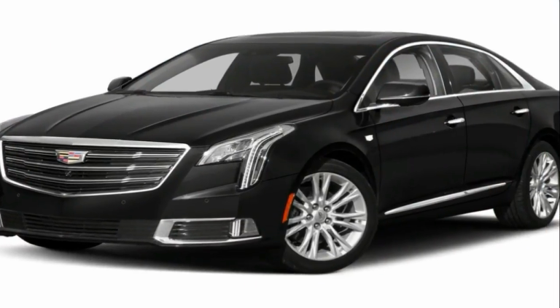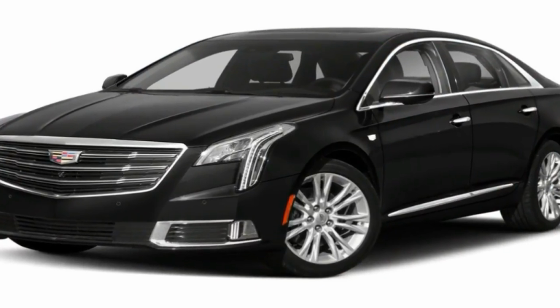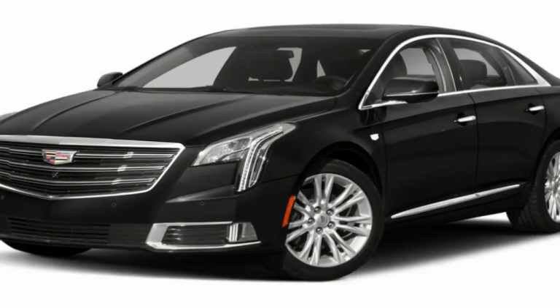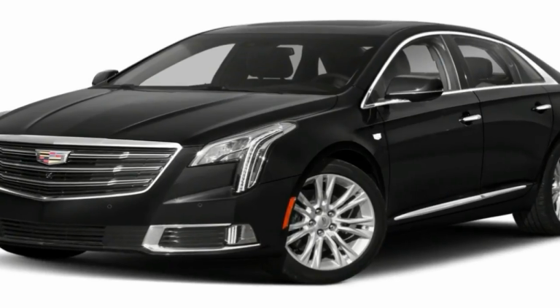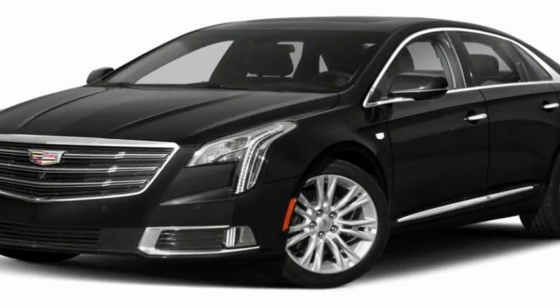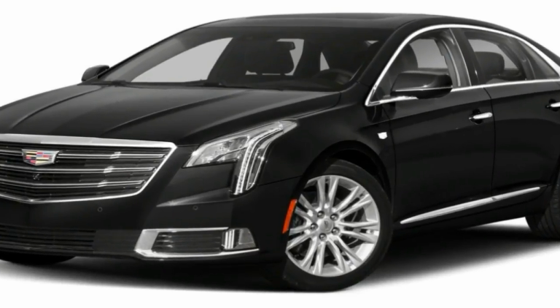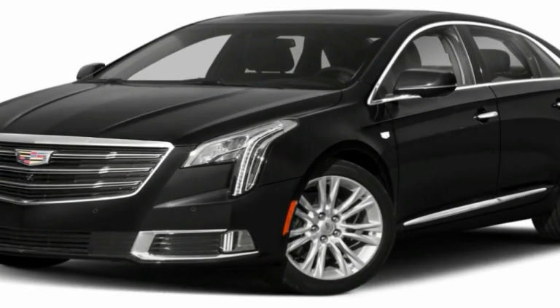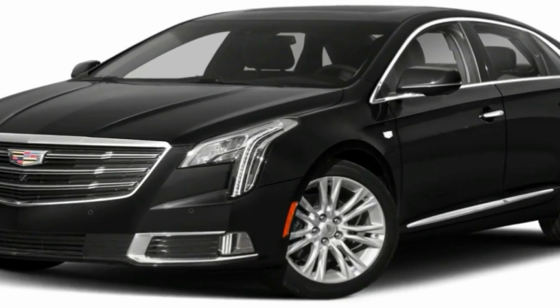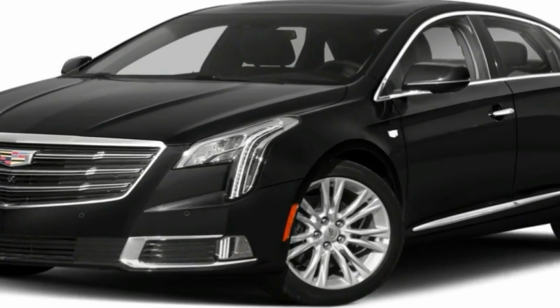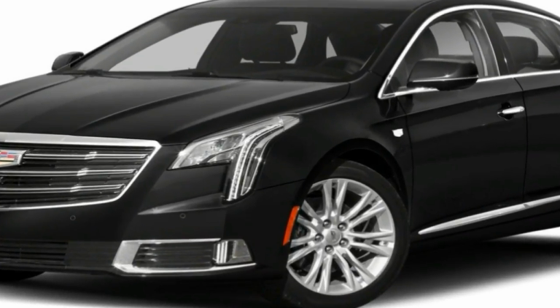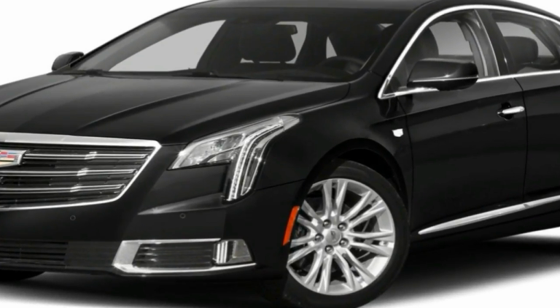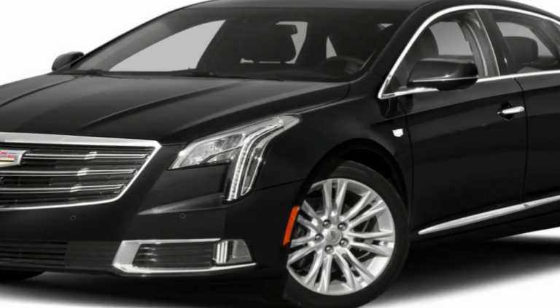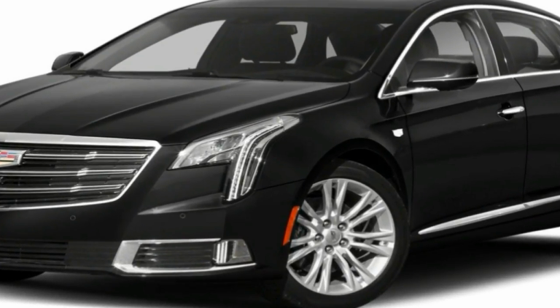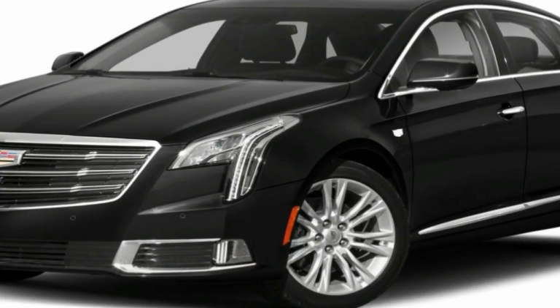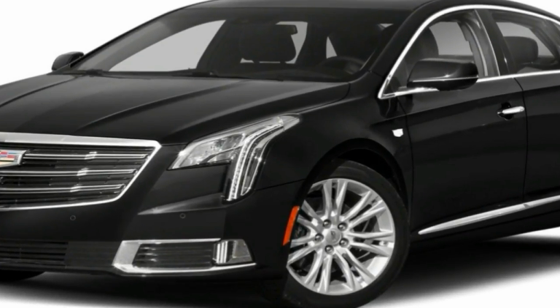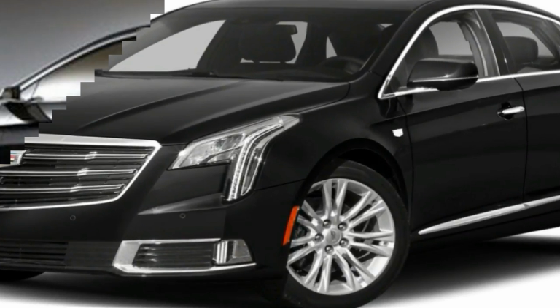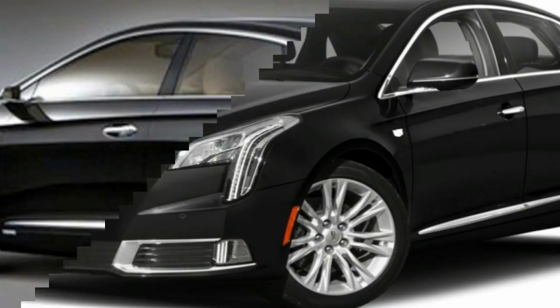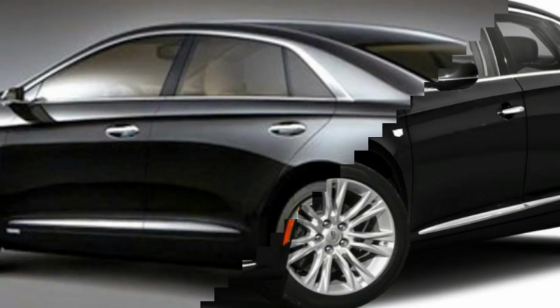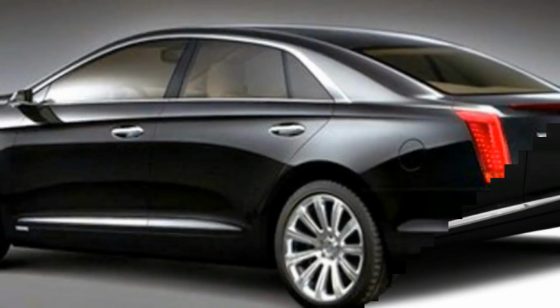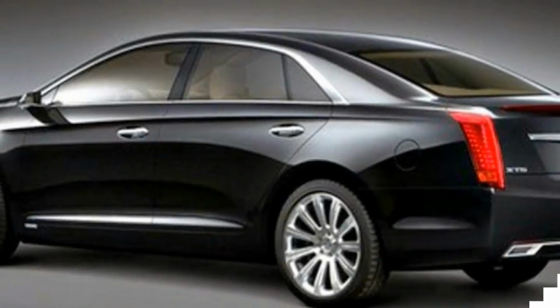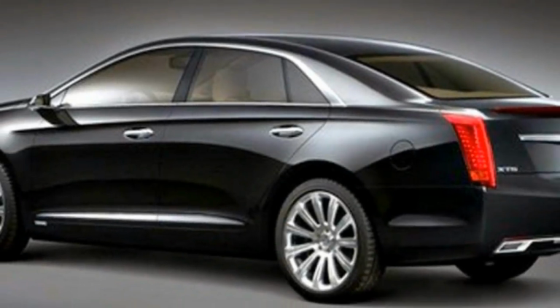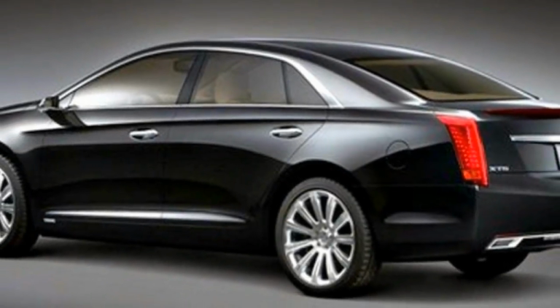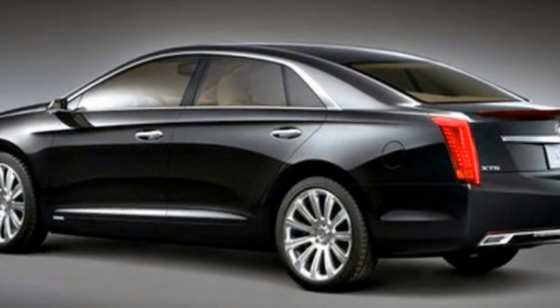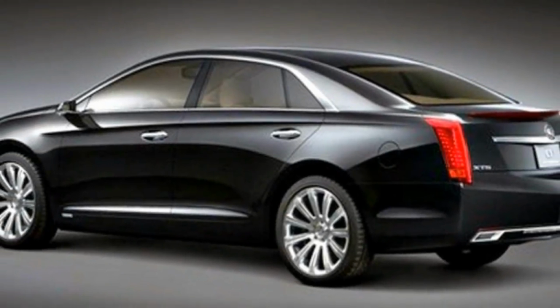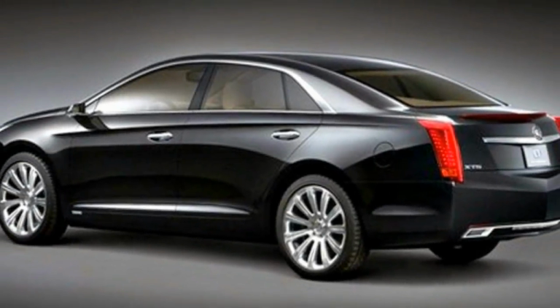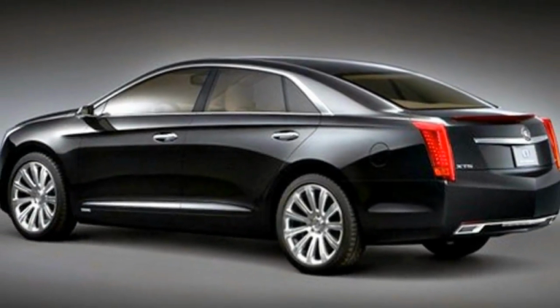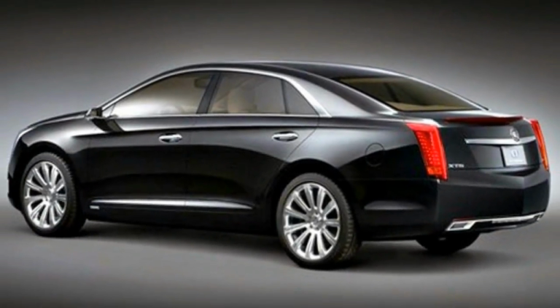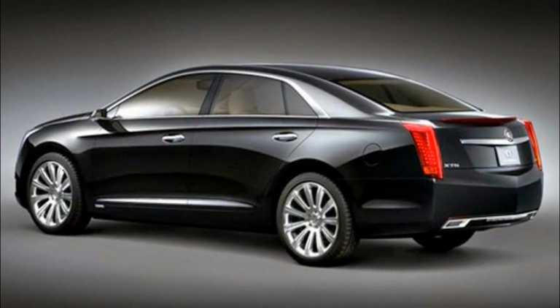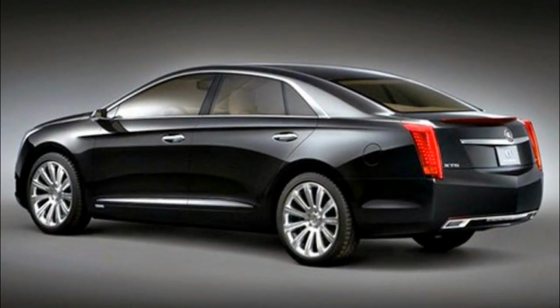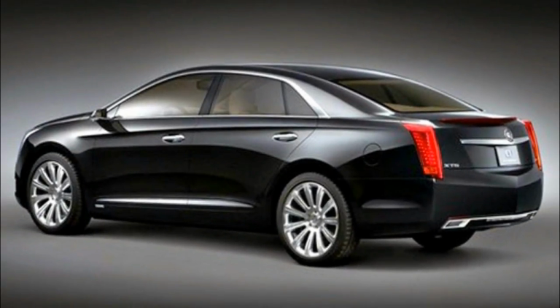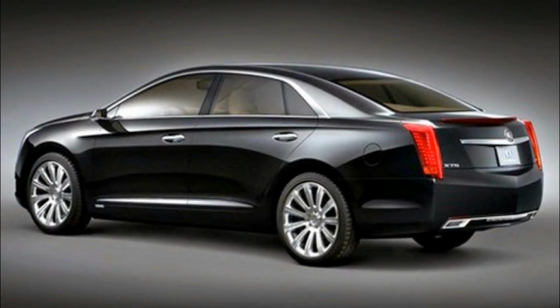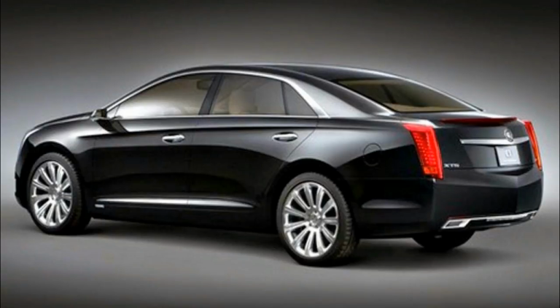The 2018 Cadillac XDS comes with two engine options, including a base 3.6-liter V6 rated at 304 horsepower and 264 lb-ft of torque,